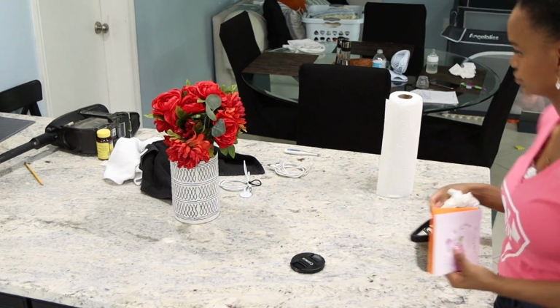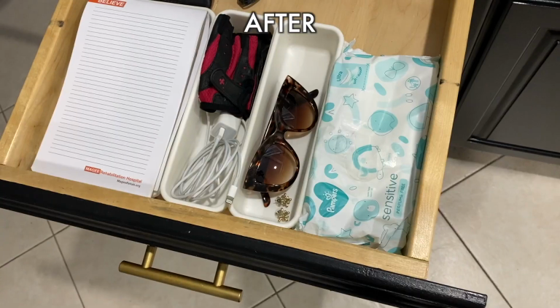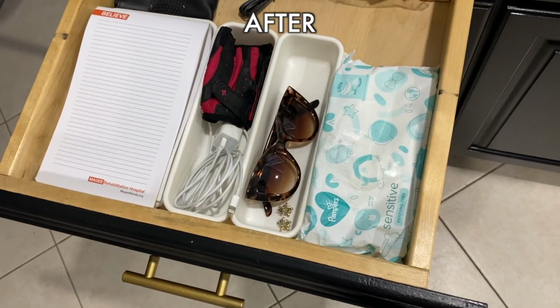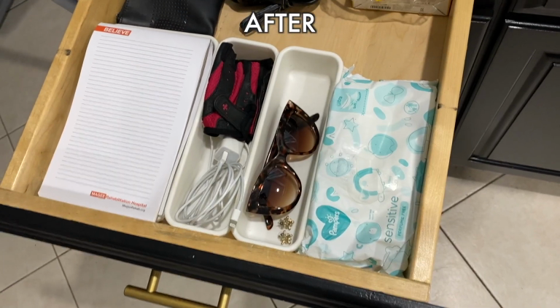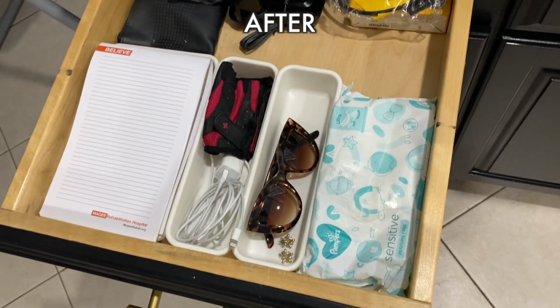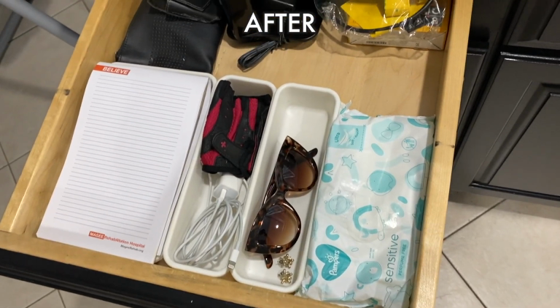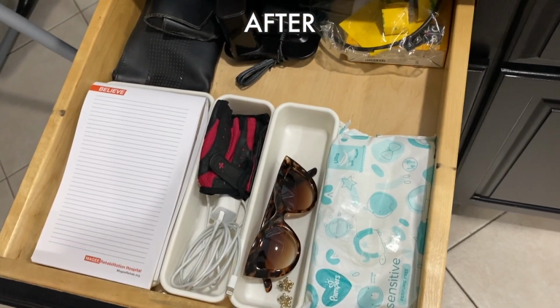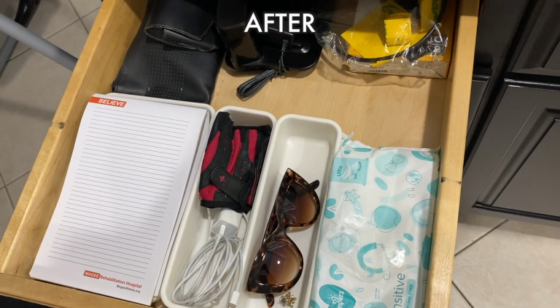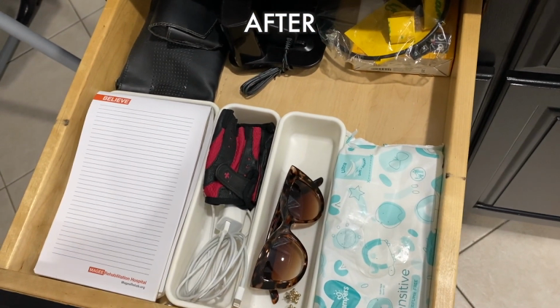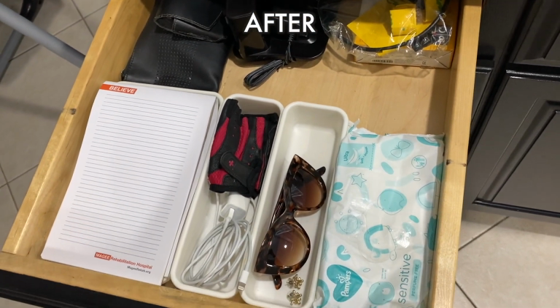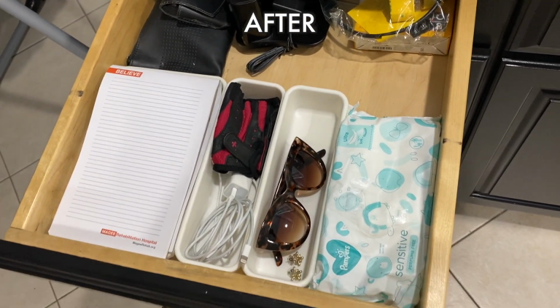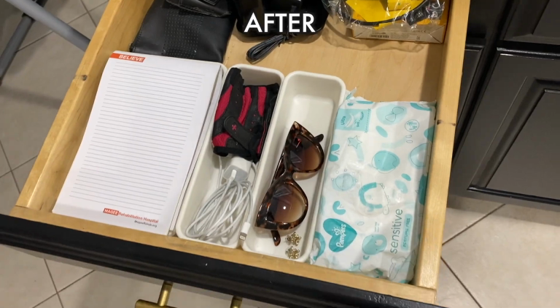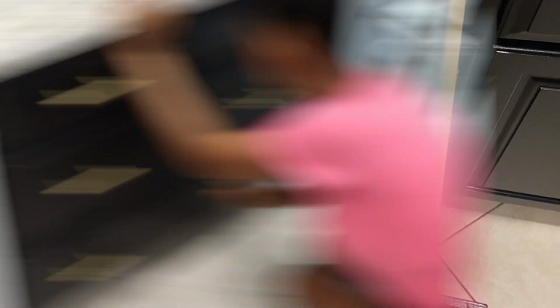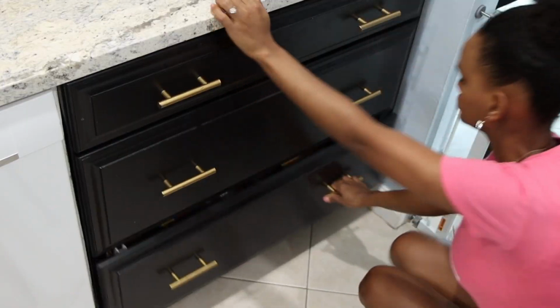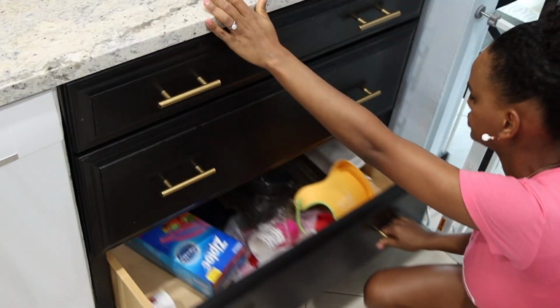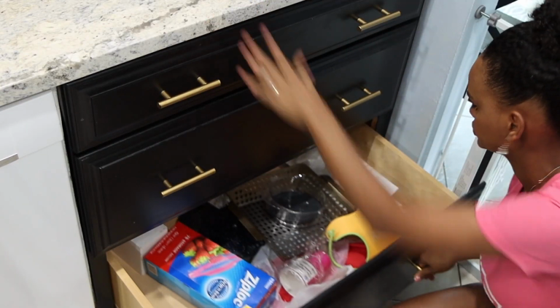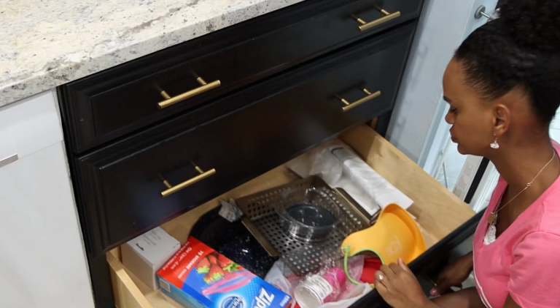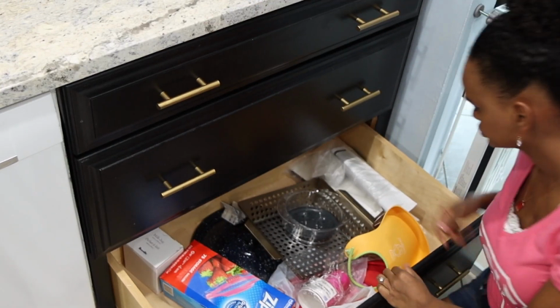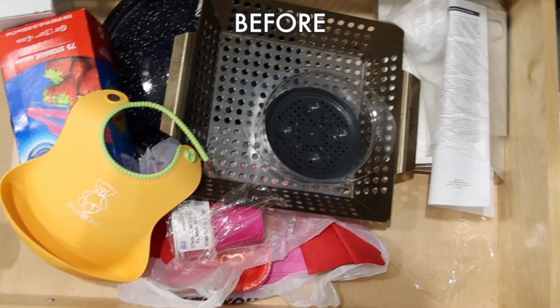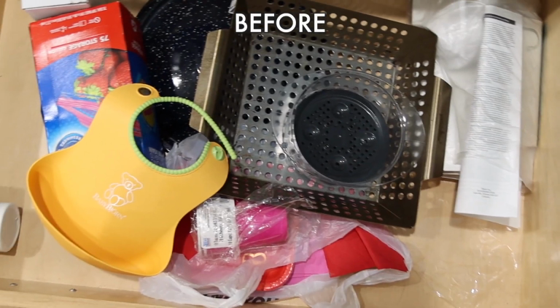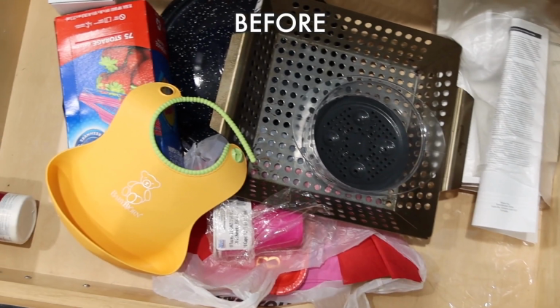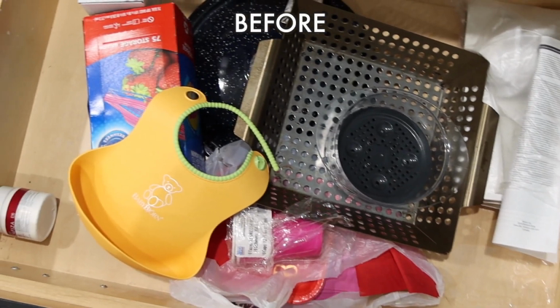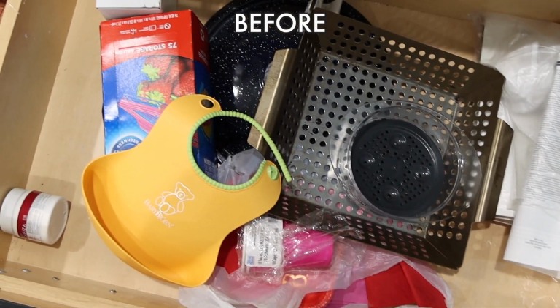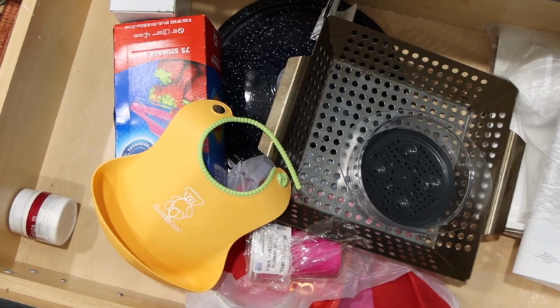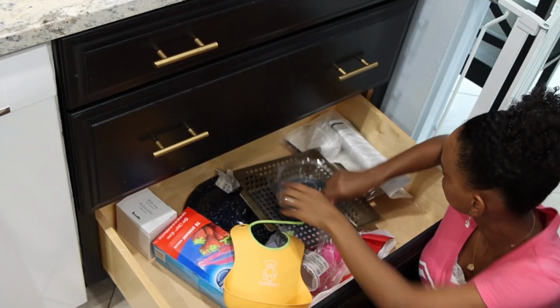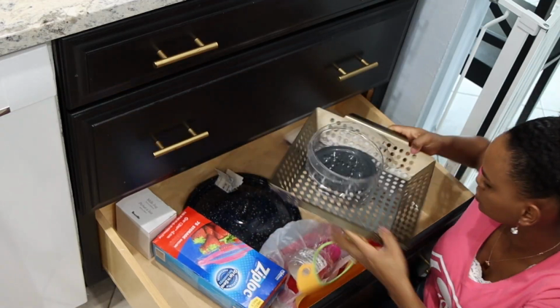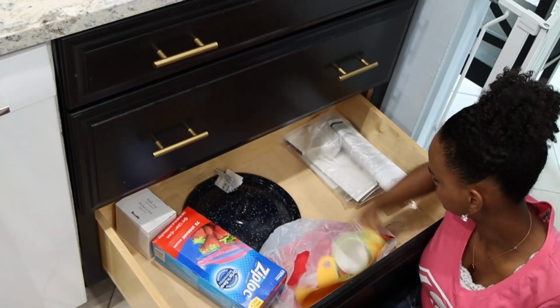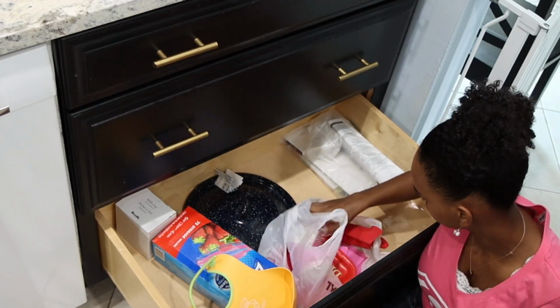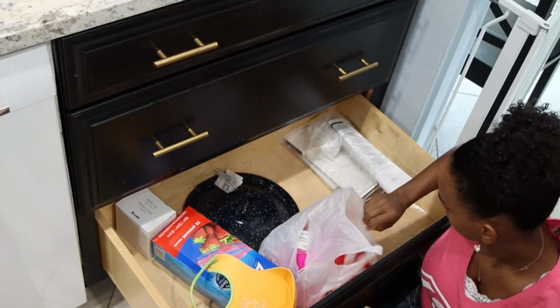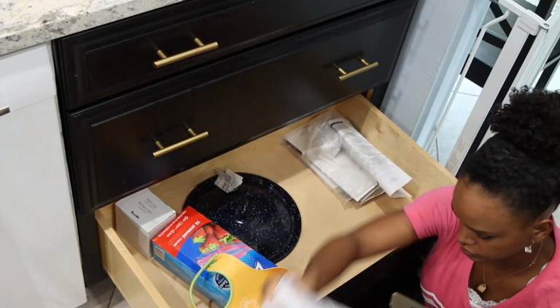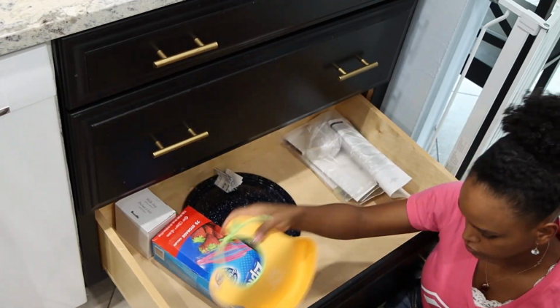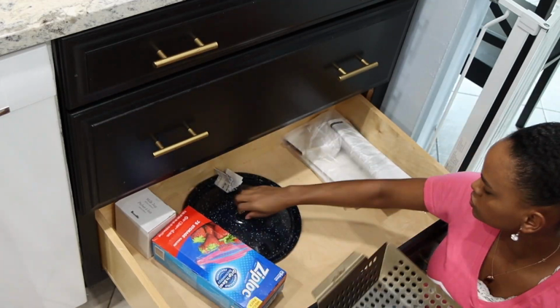I used some containers I had left over and this is what it looks like. This next one is really easy because I just keep some extra things we have here in the kitchen, so I just have to repeat the same process and dispose of everything that we don't need.